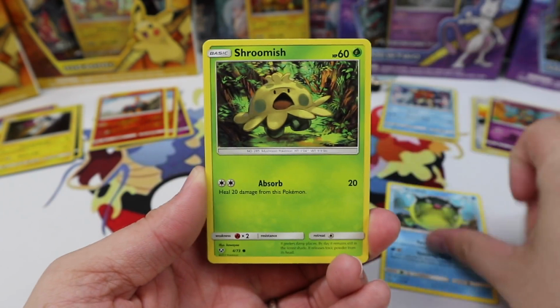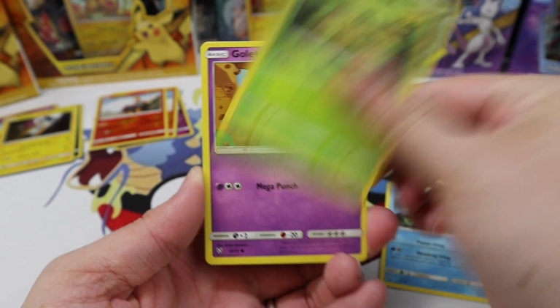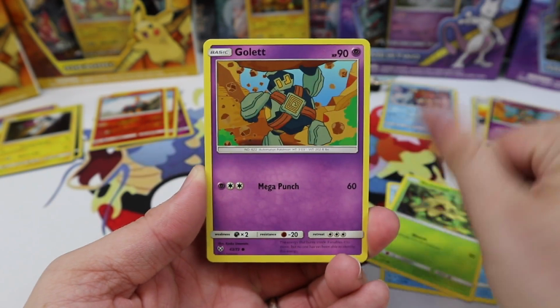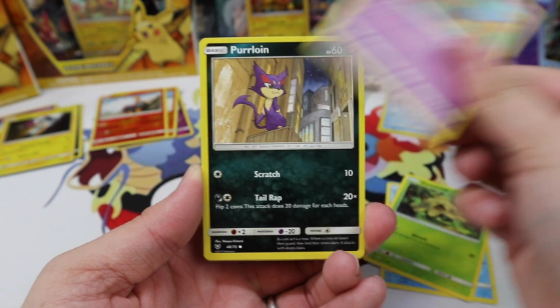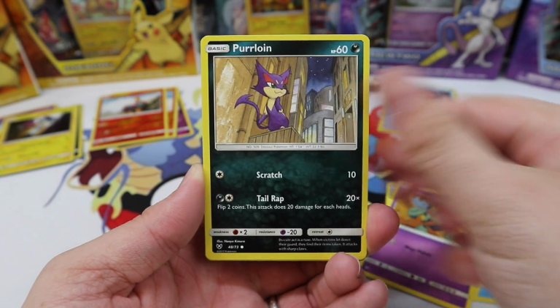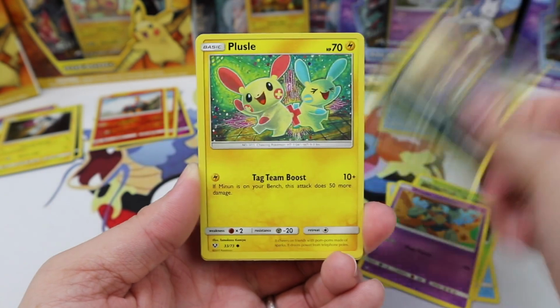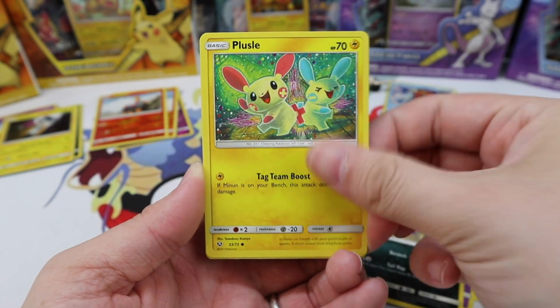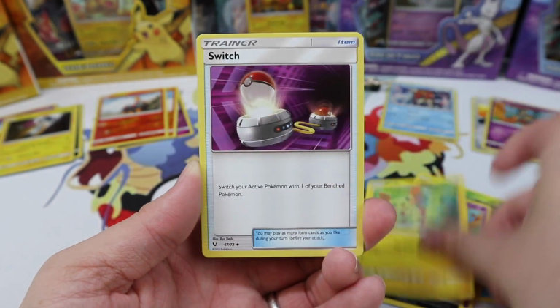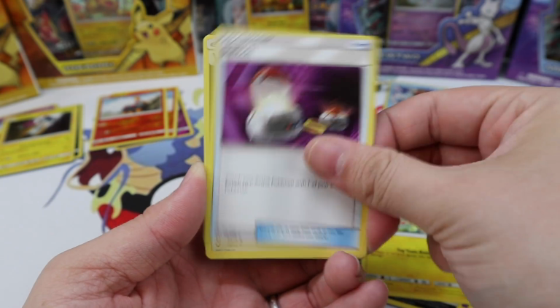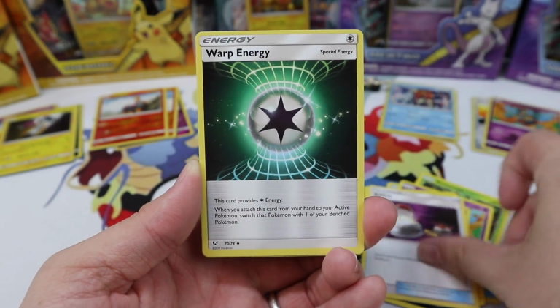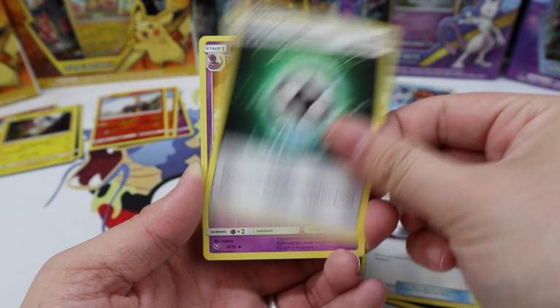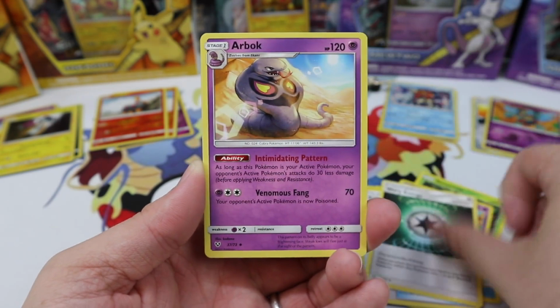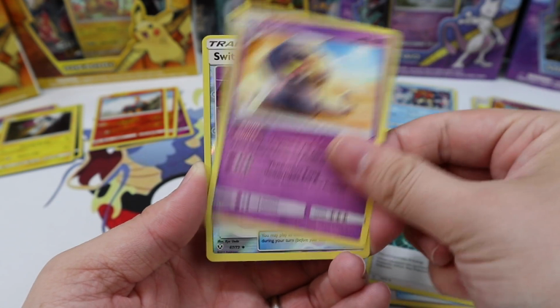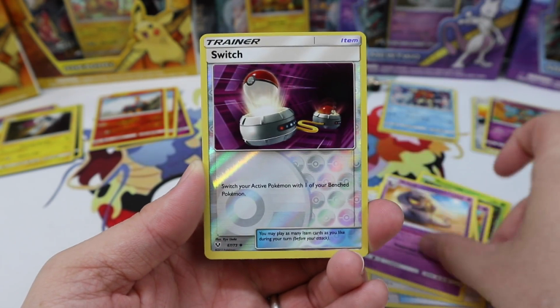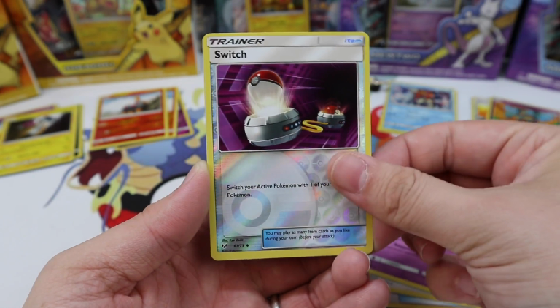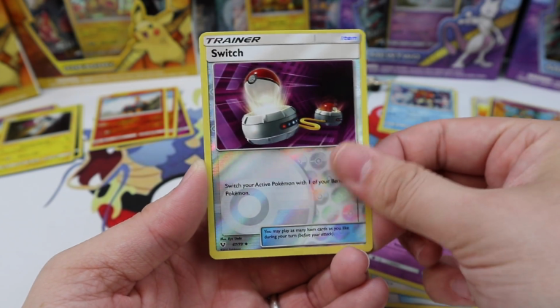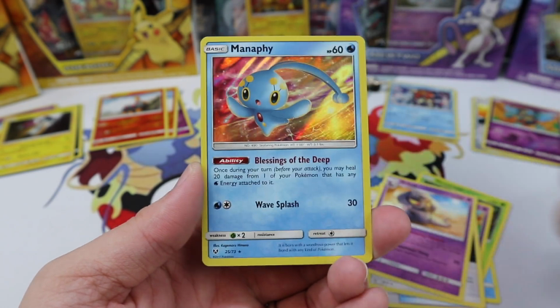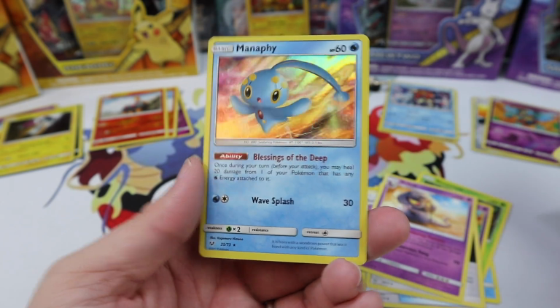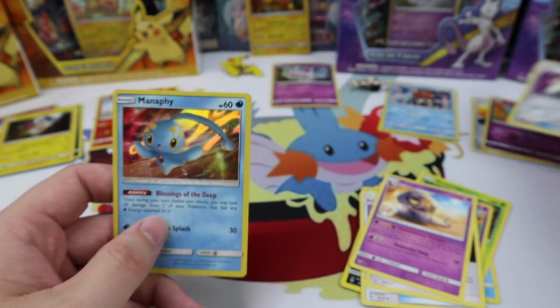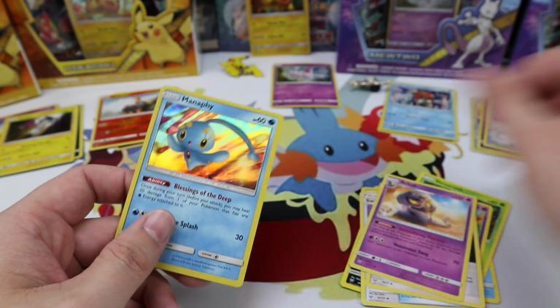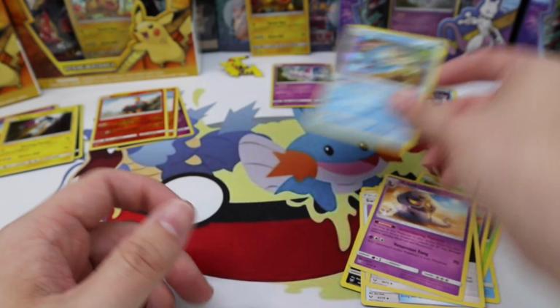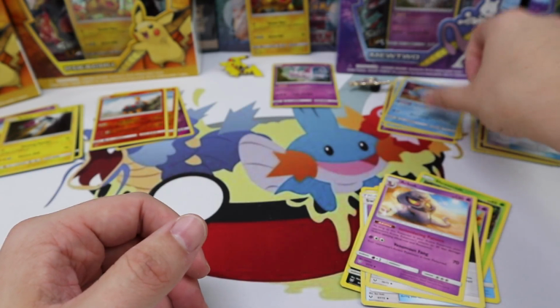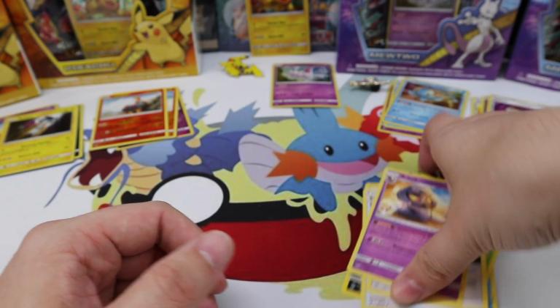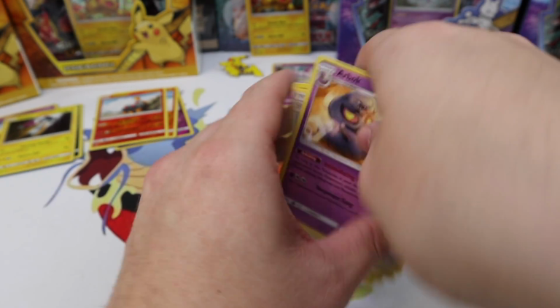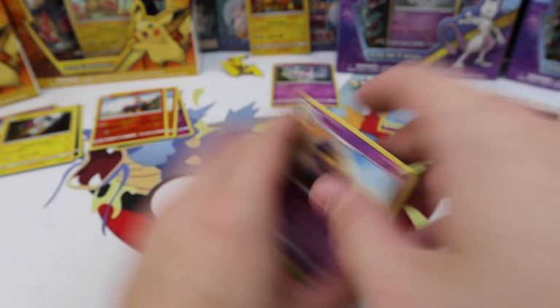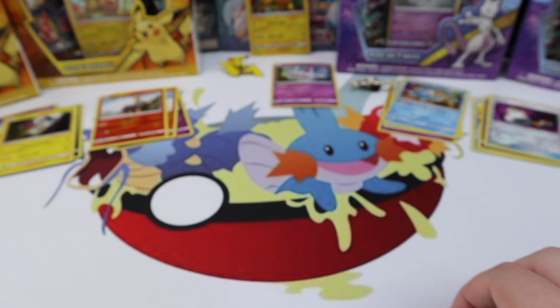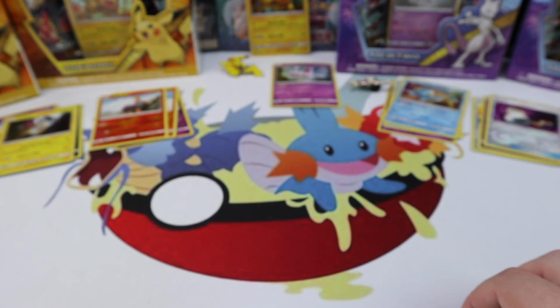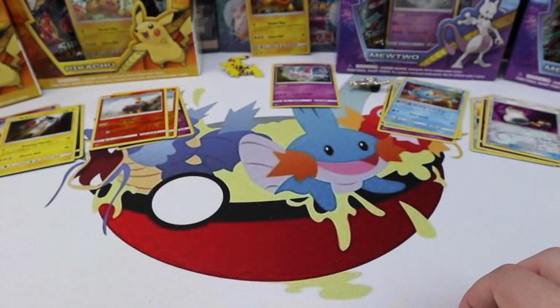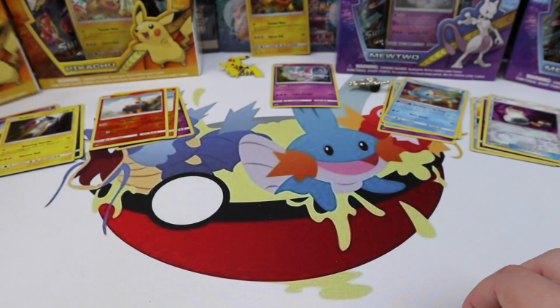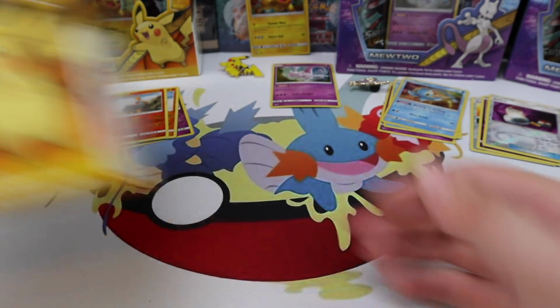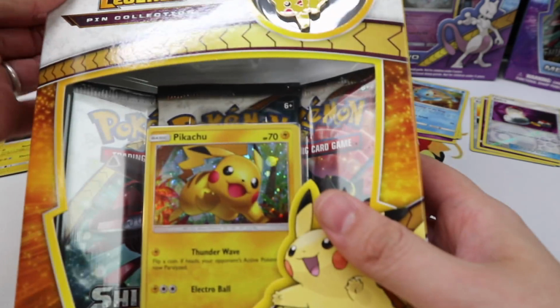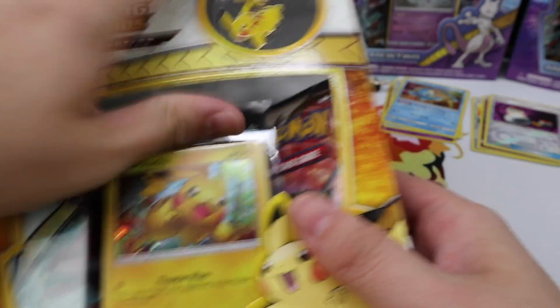Qwilfish, a Shroomish, Gullet, Purrloin, Plusle, Switch, Warp Energy, Arbok, another Switch Reverse, and a Minun. We have gone six packs with zero Ultra Rares.